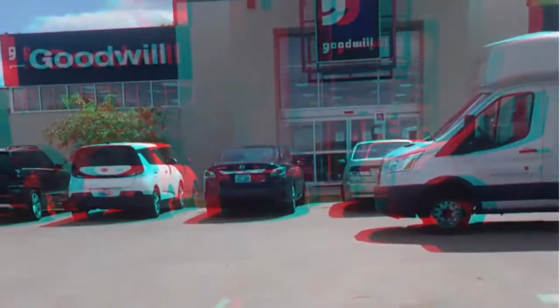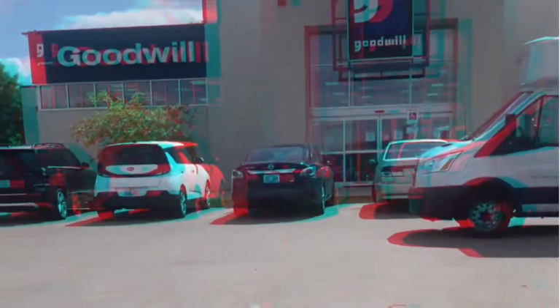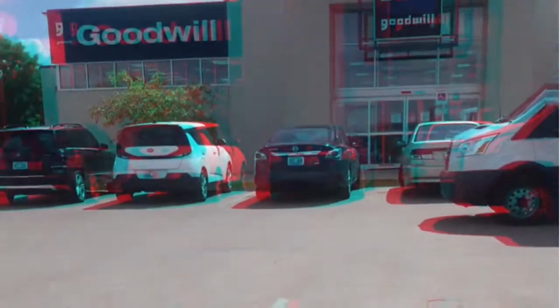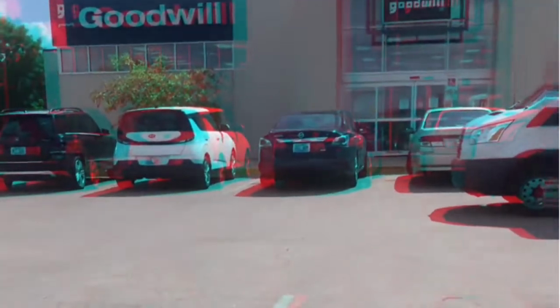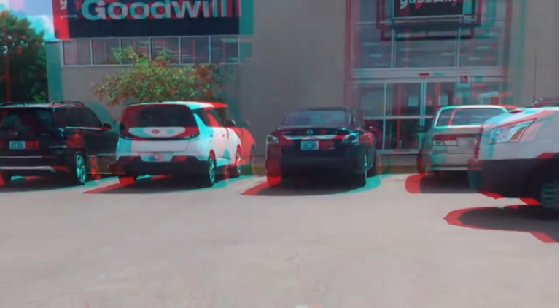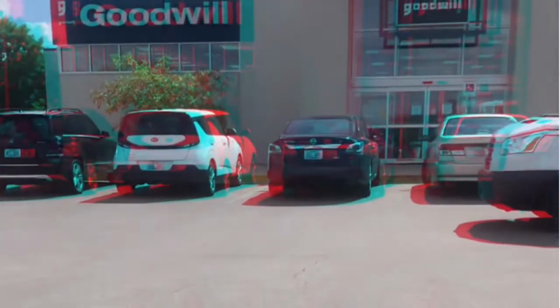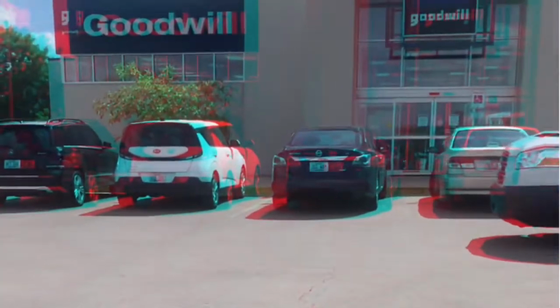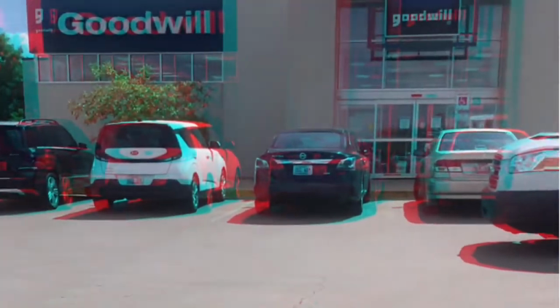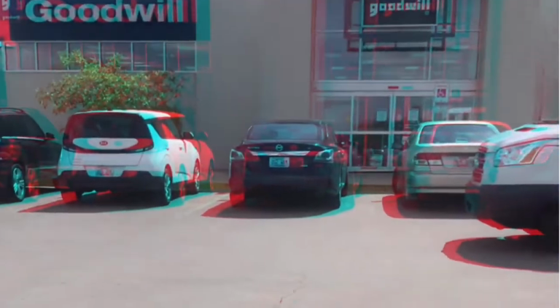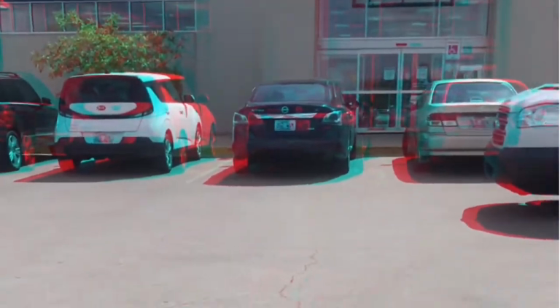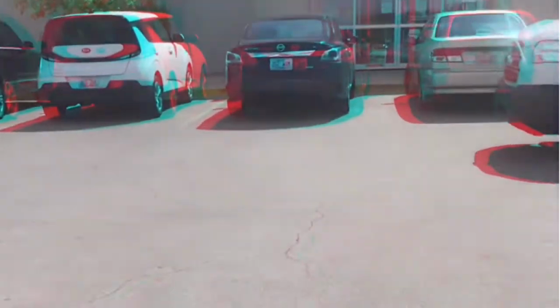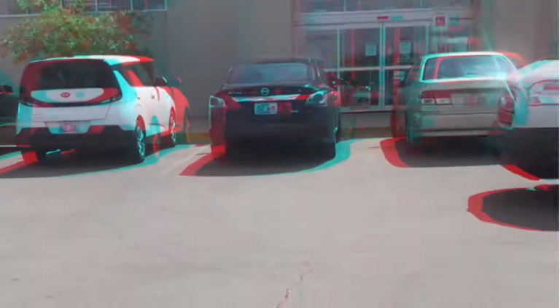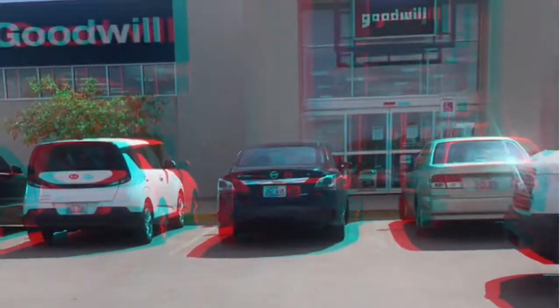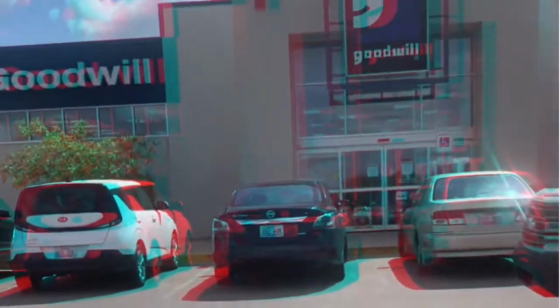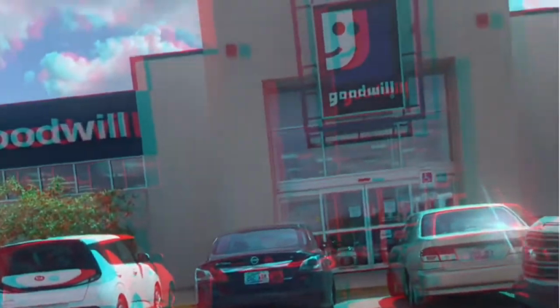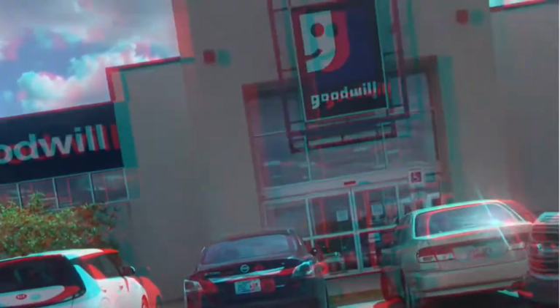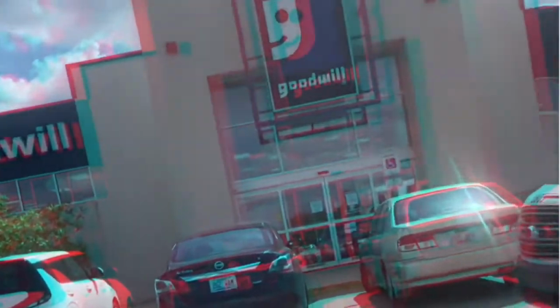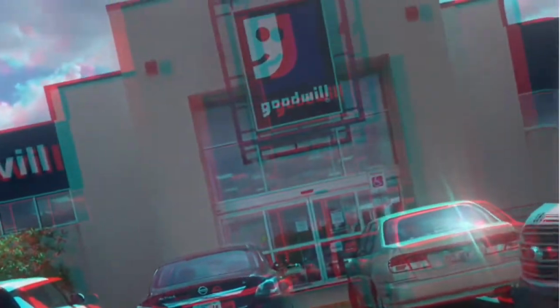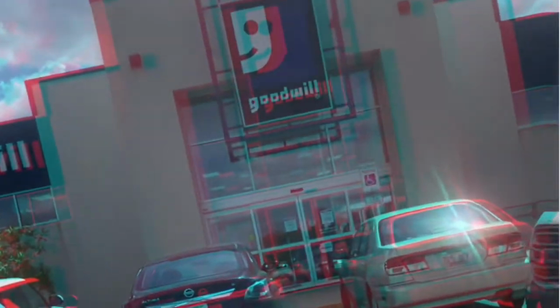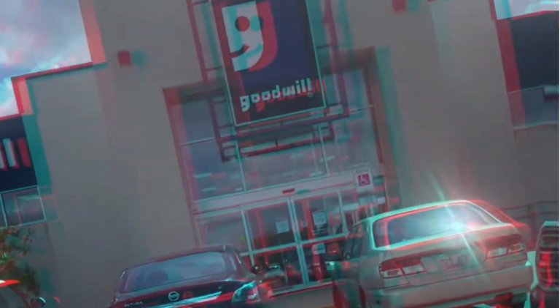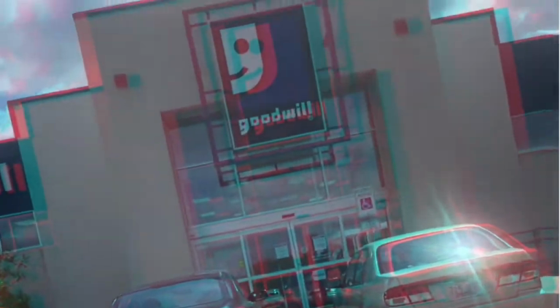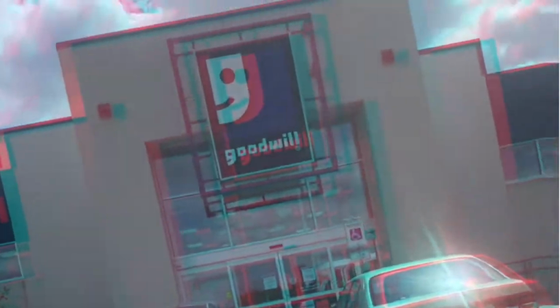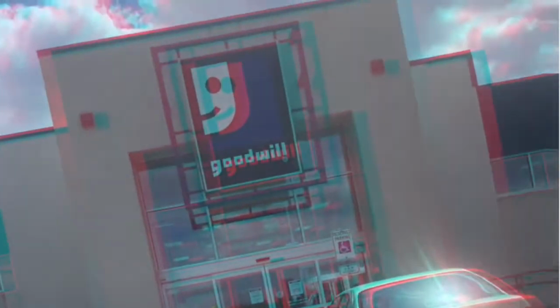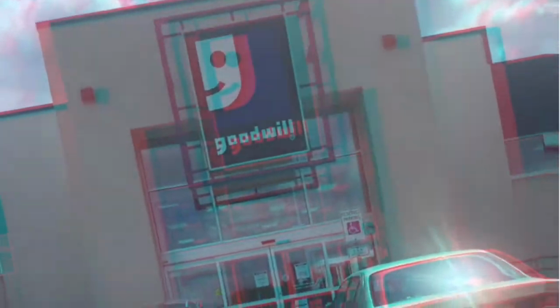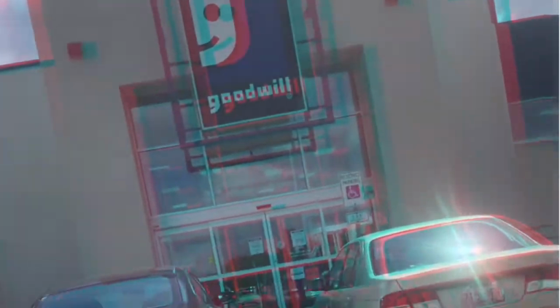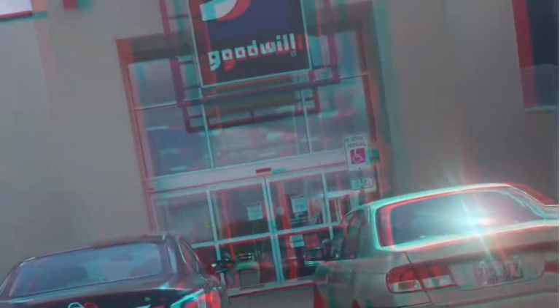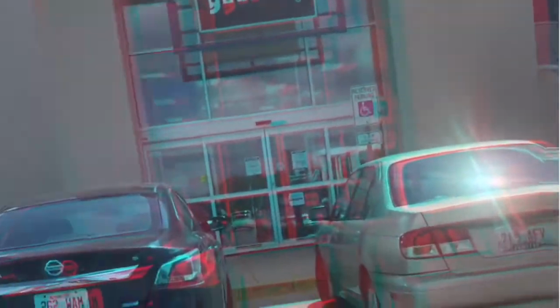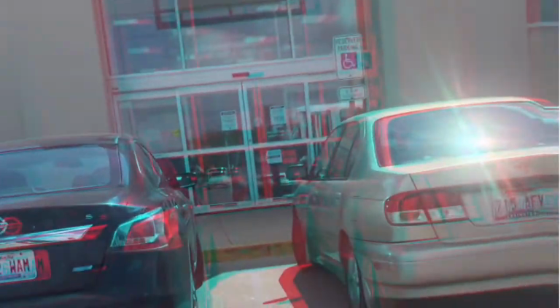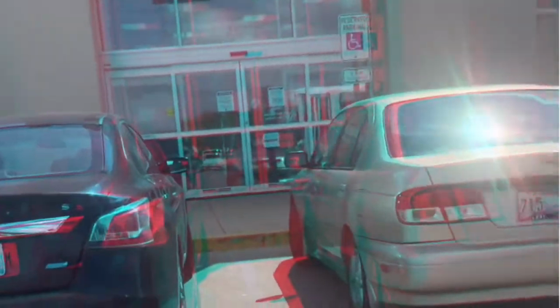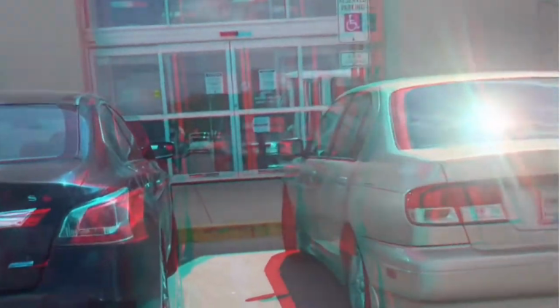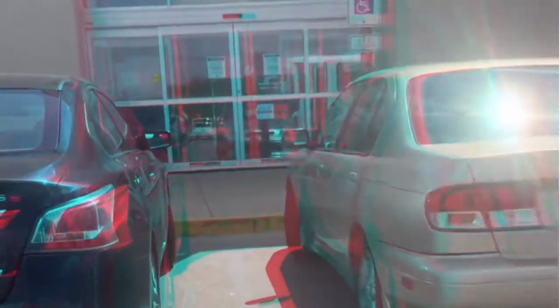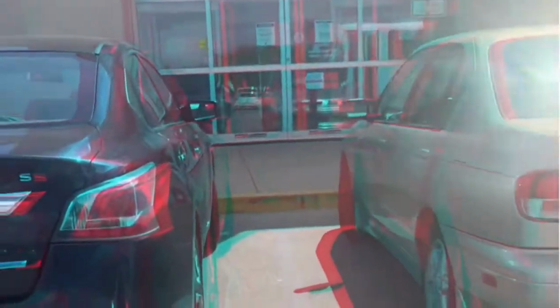Hey y'all, so this is gonna be a little bit of a ghetto video — don't judge me. I went to Goodwill like three months ago, but this is what I got.